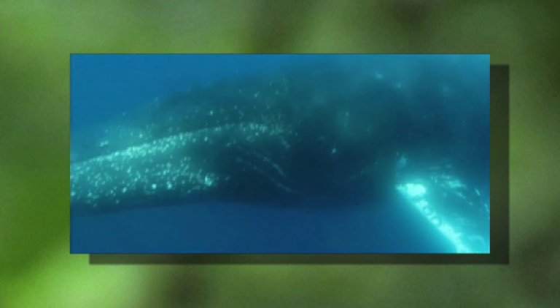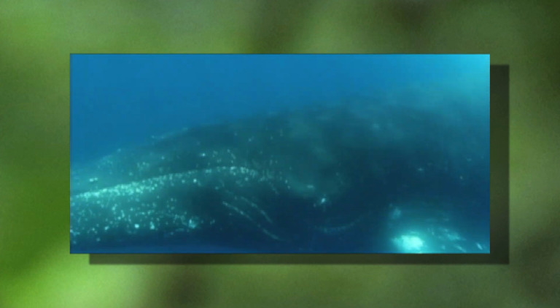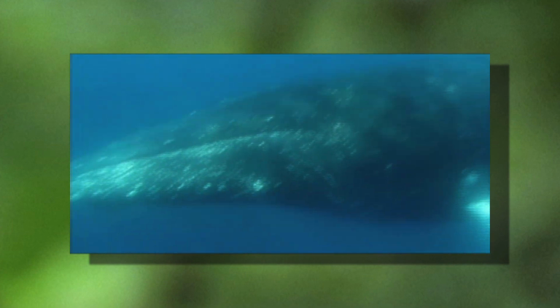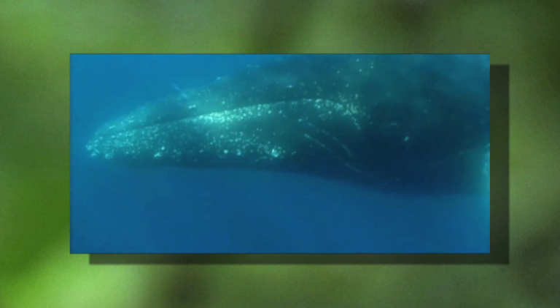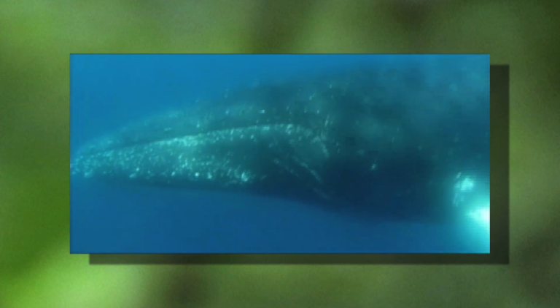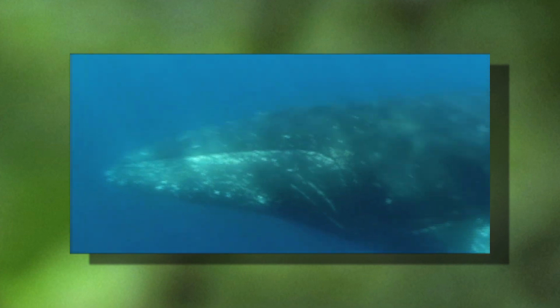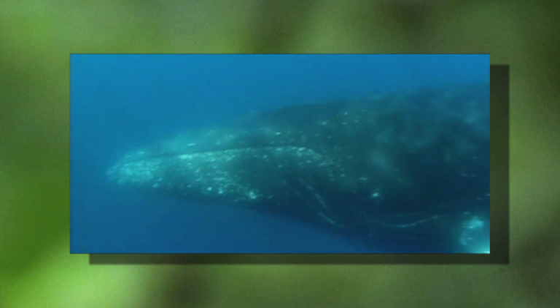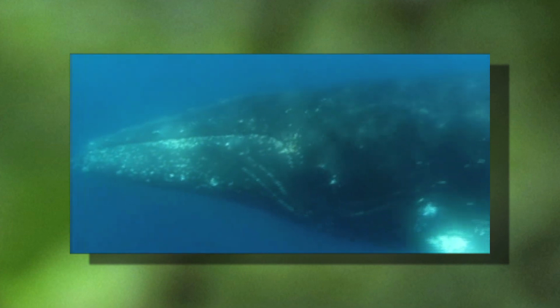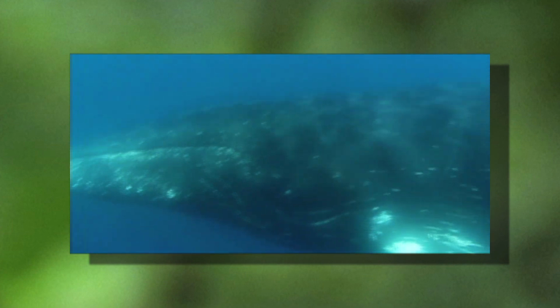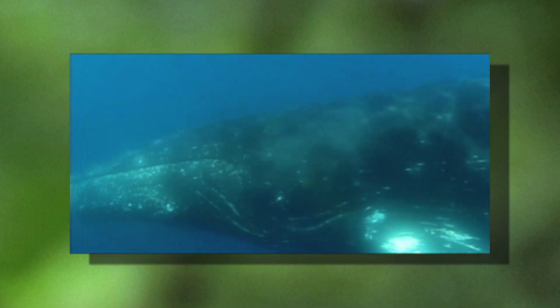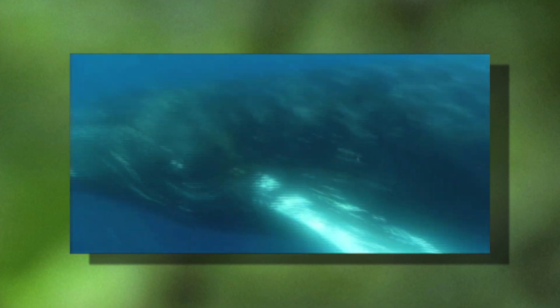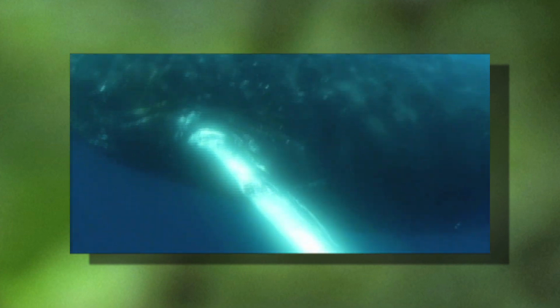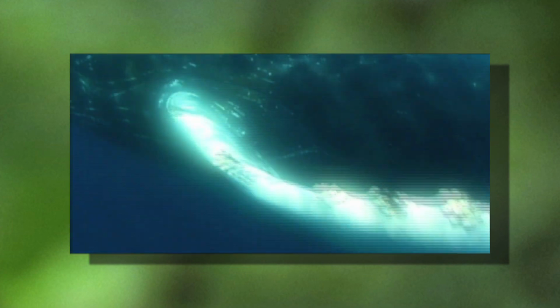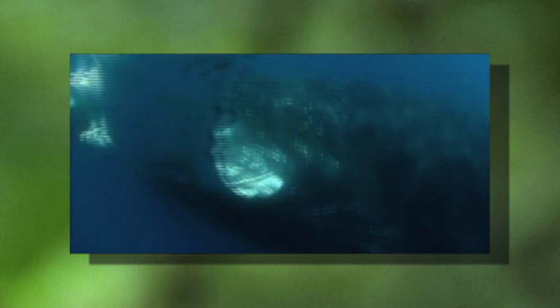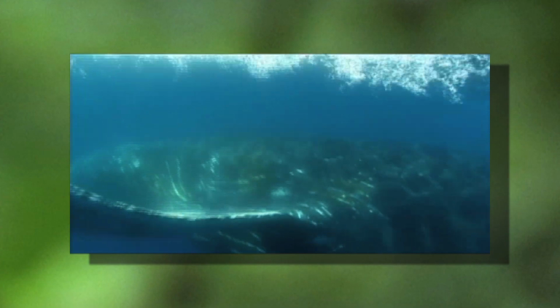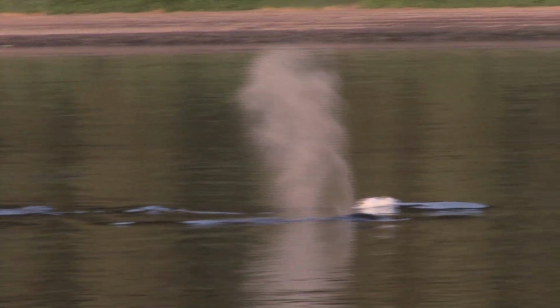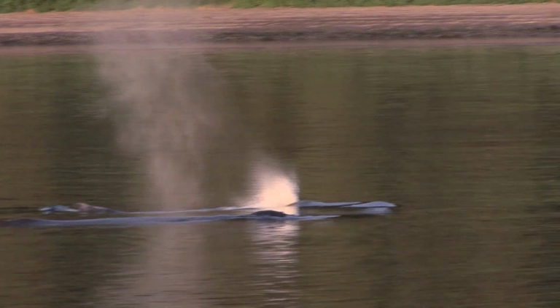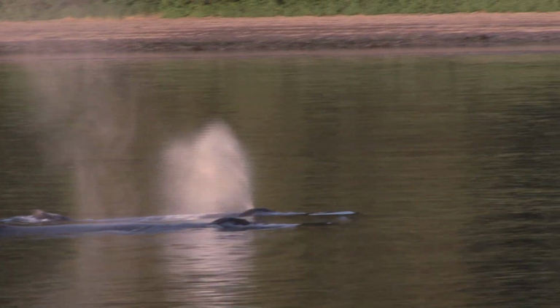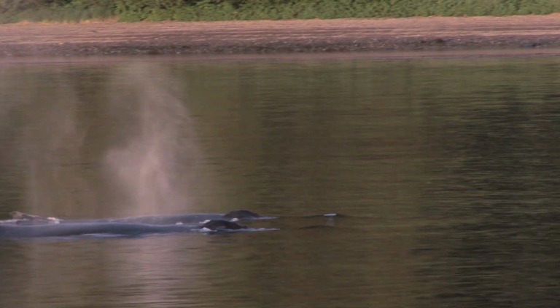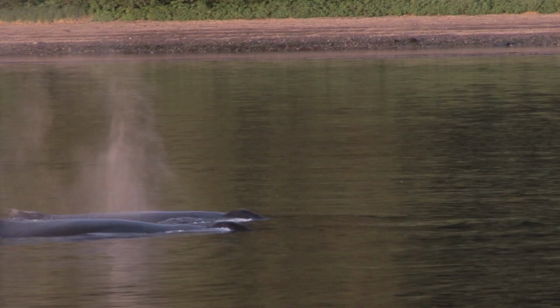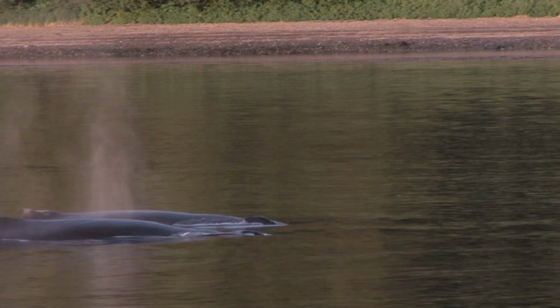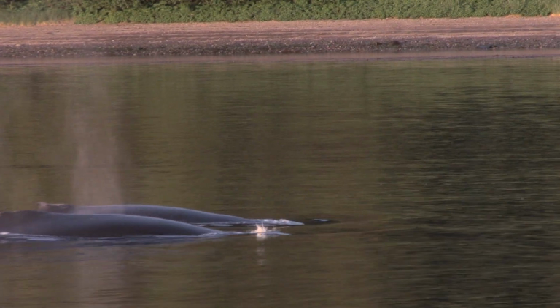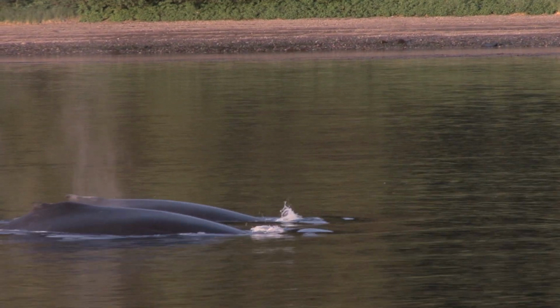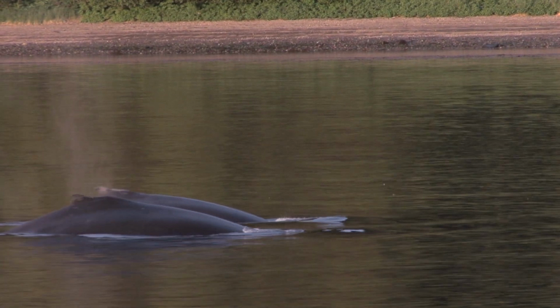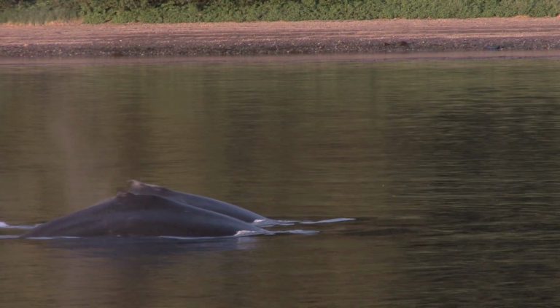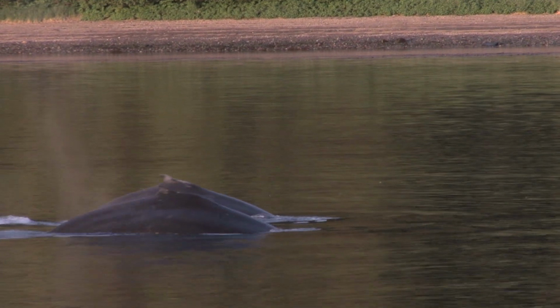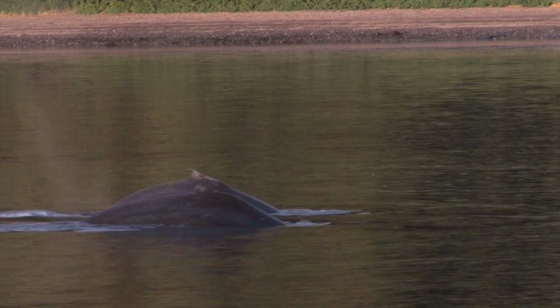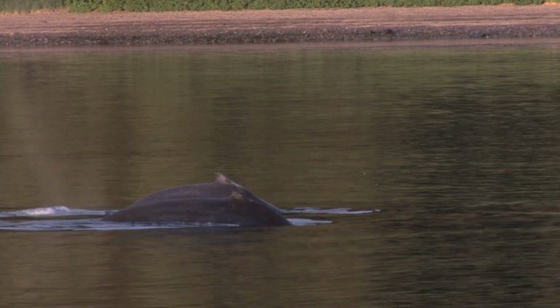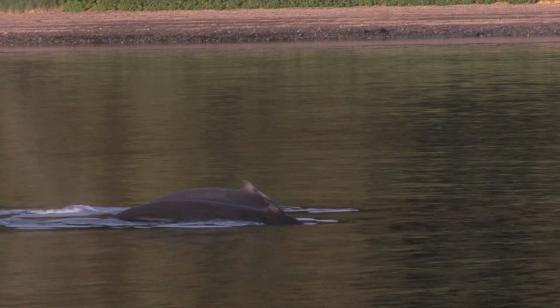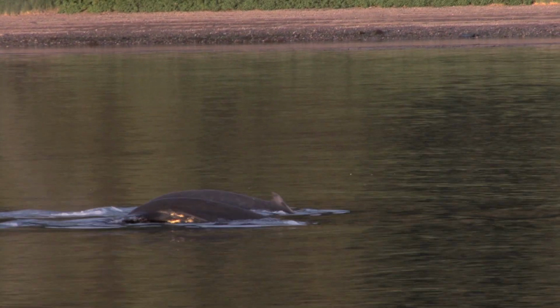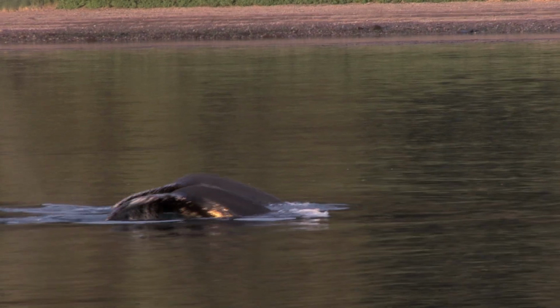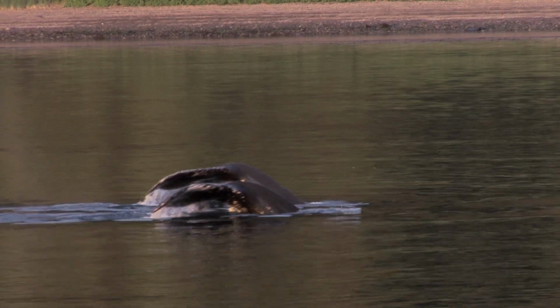Humpbacks come to the polar waters during the summer to feed and stock up on their fat reserves. They will then migrate to more tropical waters during the winter to breed and give birth.